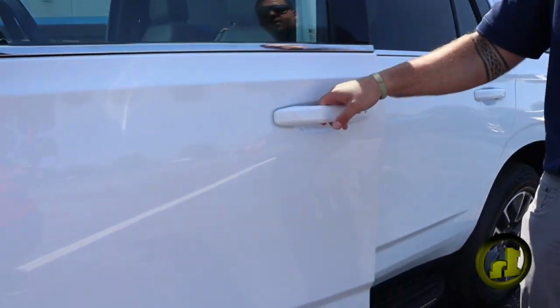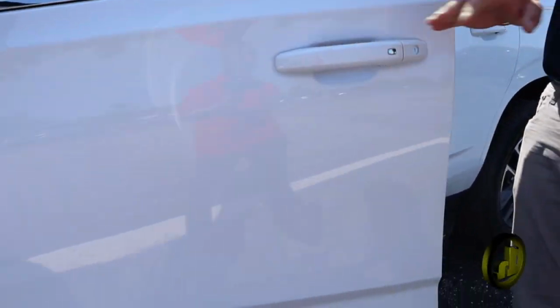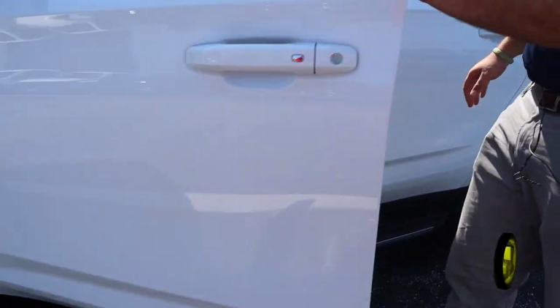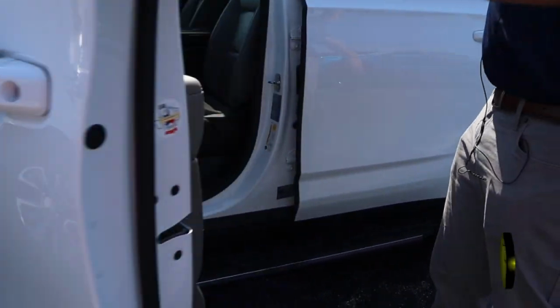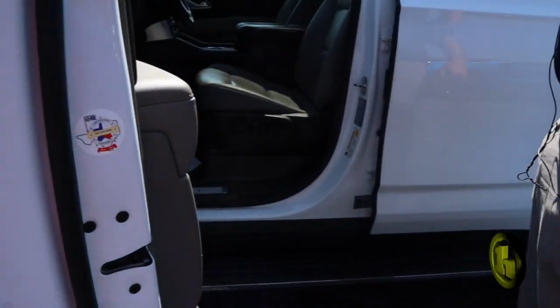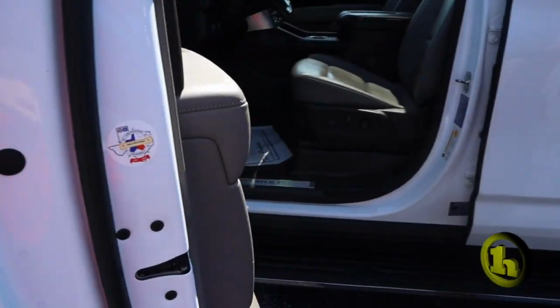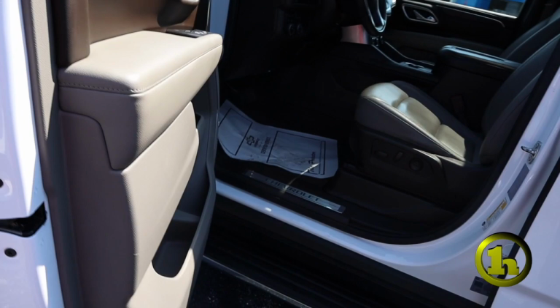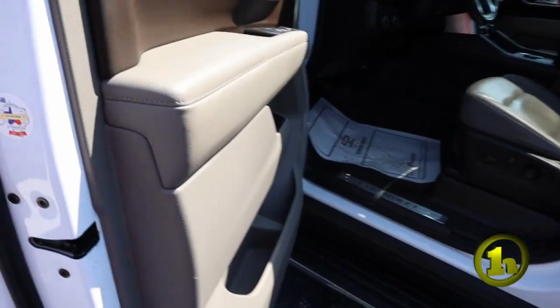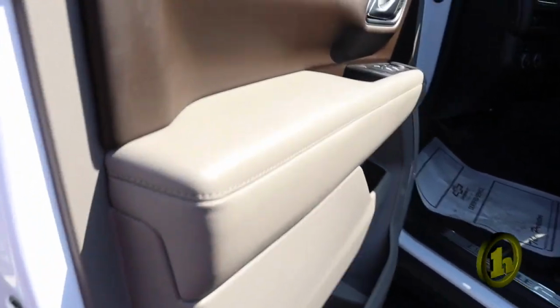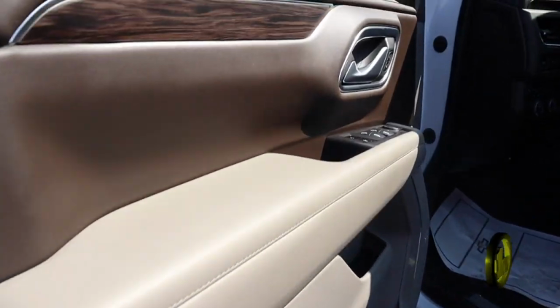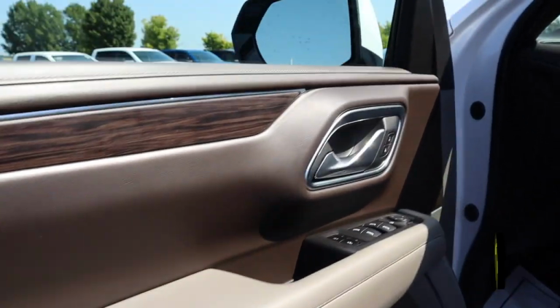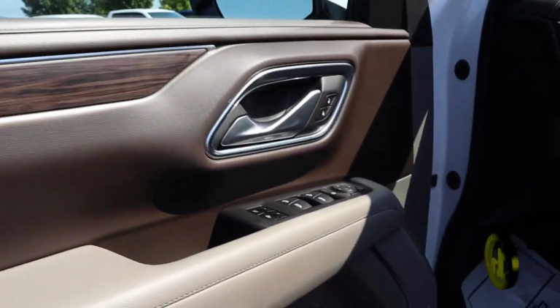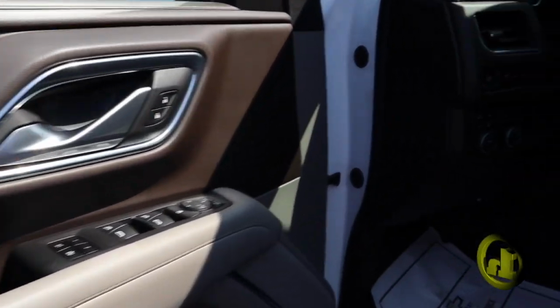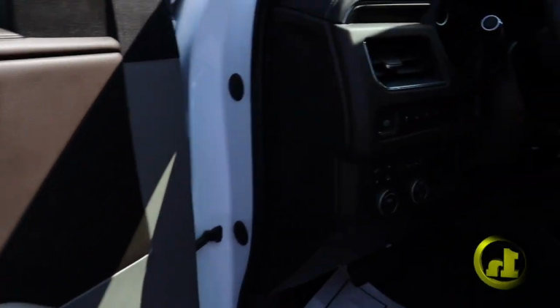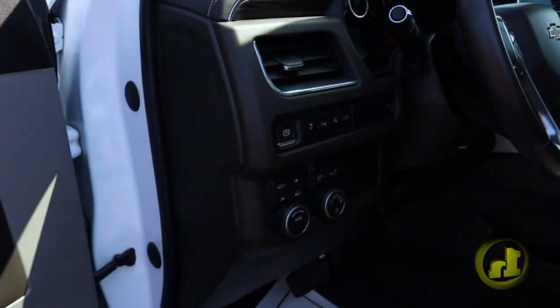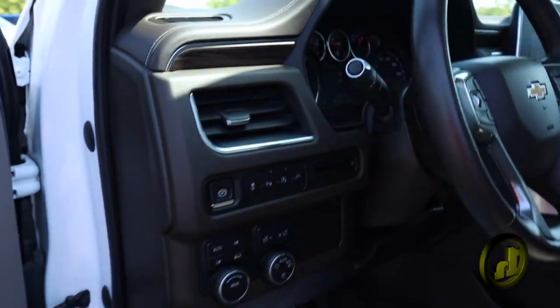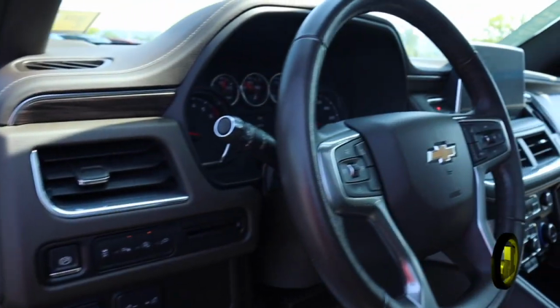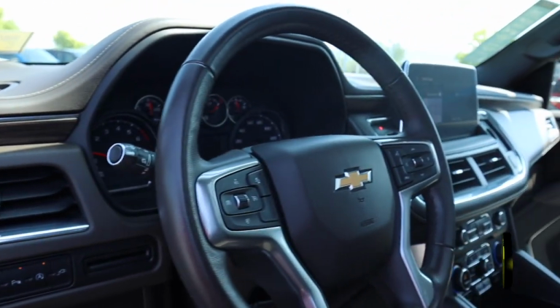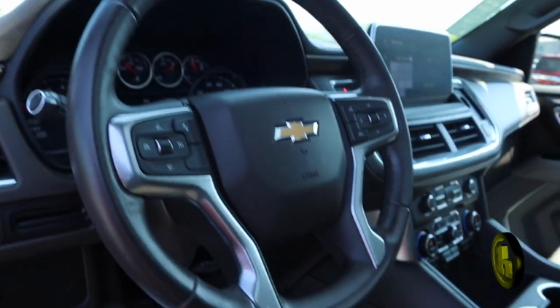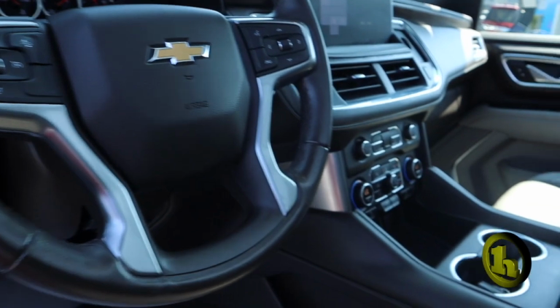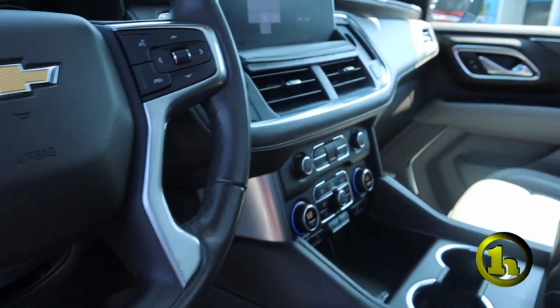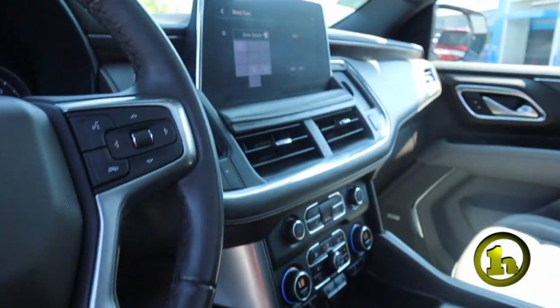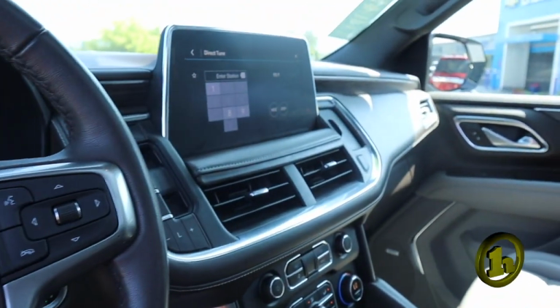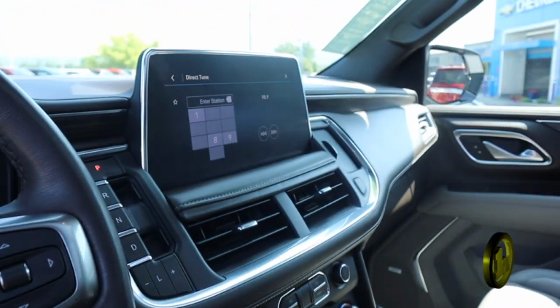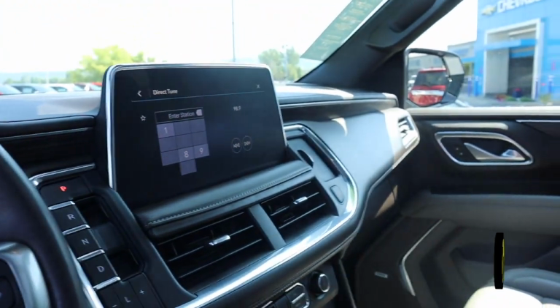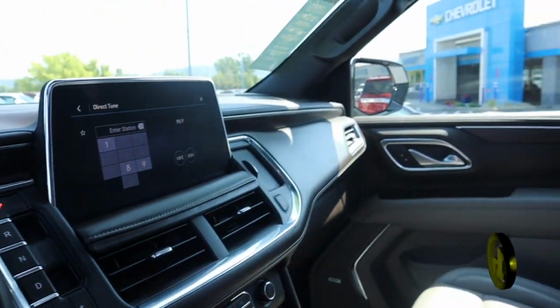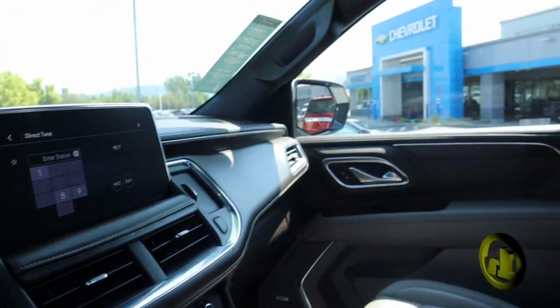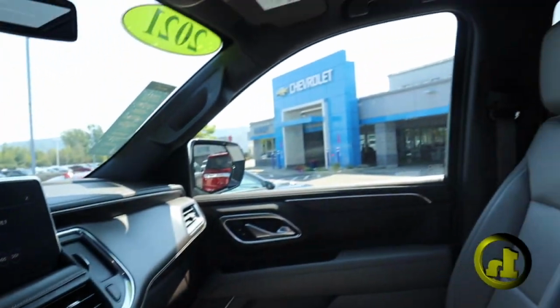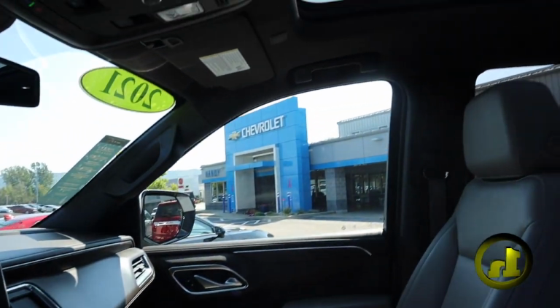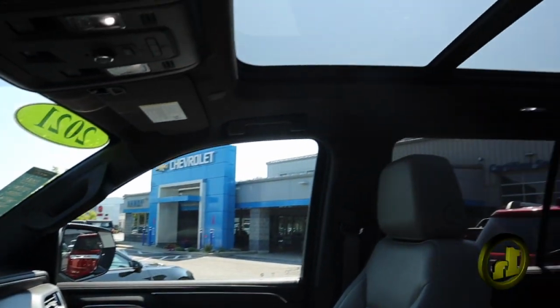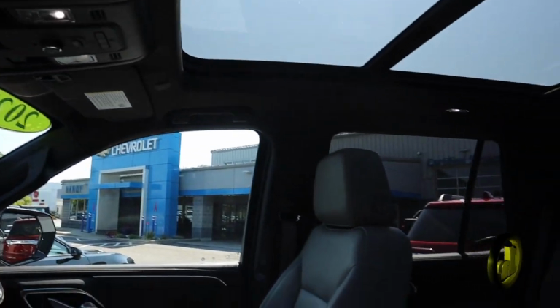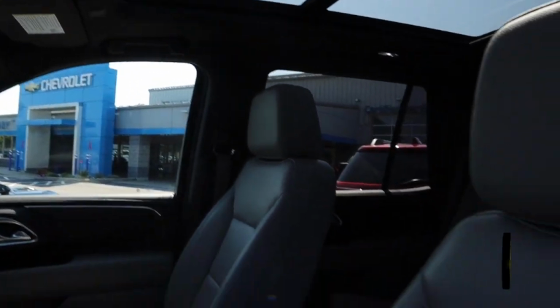Come on inside. You're going to have a six-speaker Bose audio system. You have the gray interior, parking sensors, panoramic sunroof, heated seats, and wireless charging.